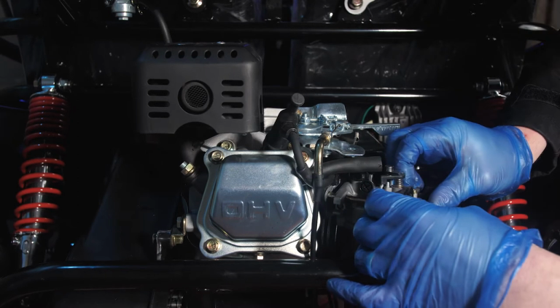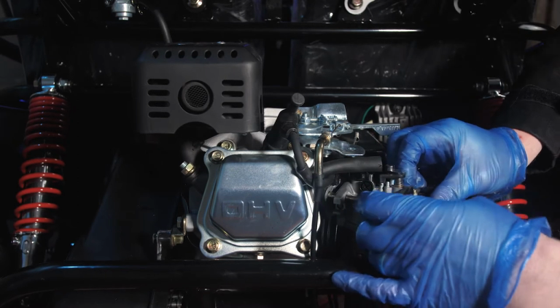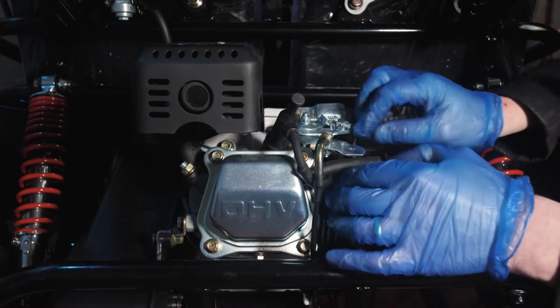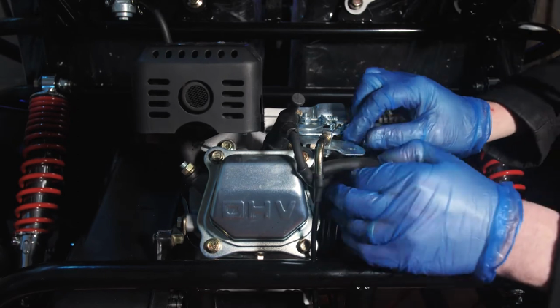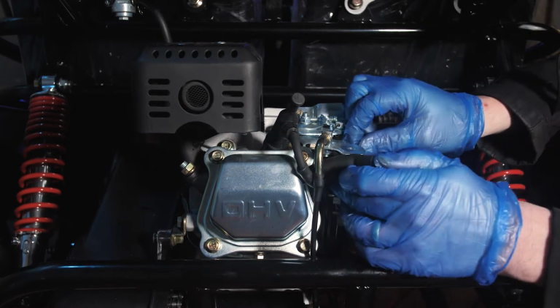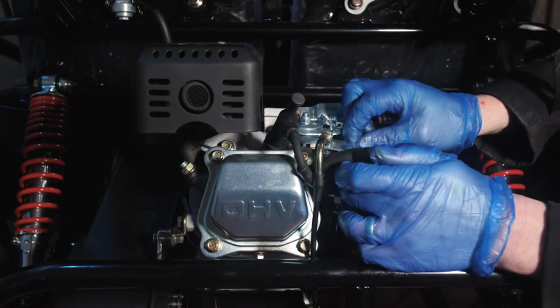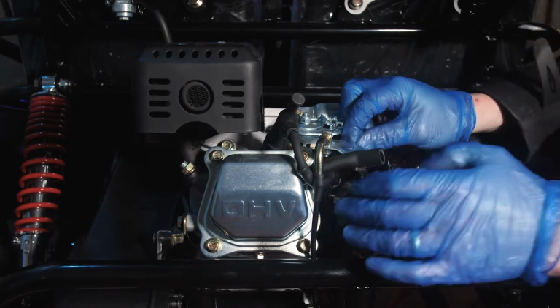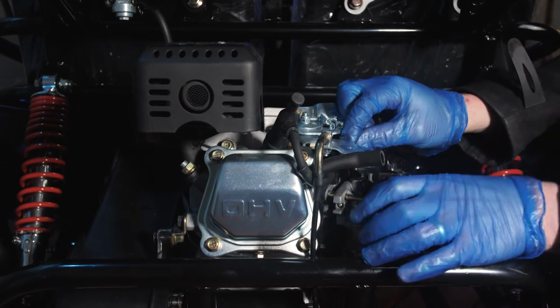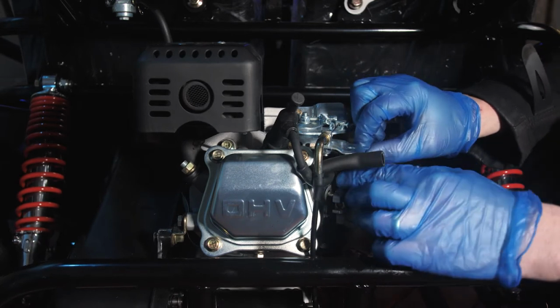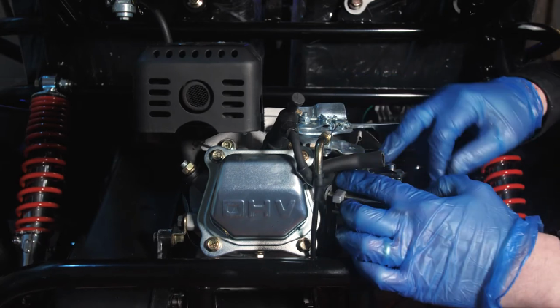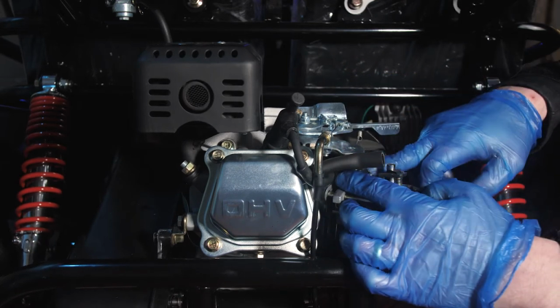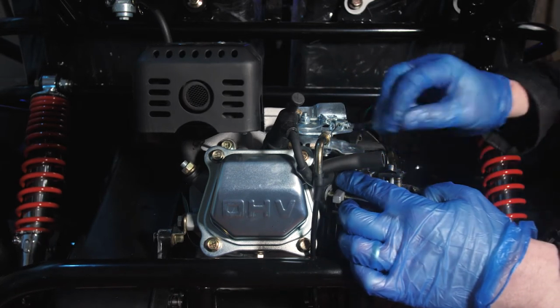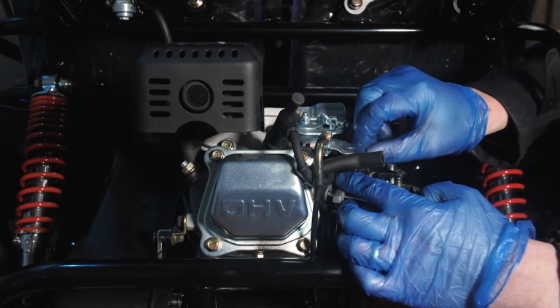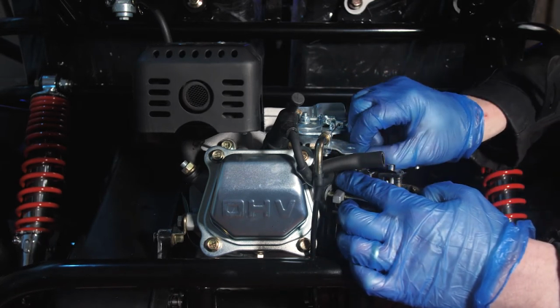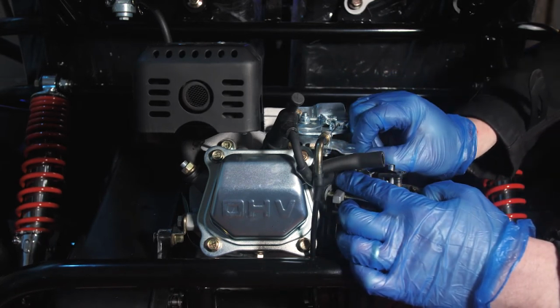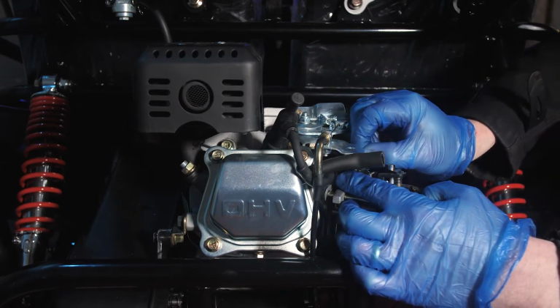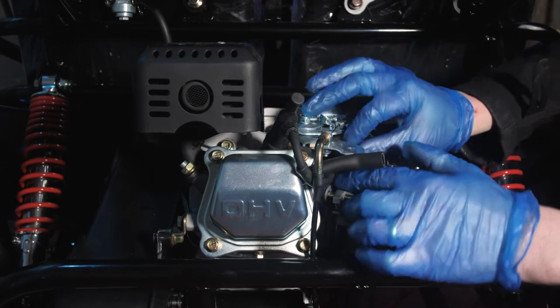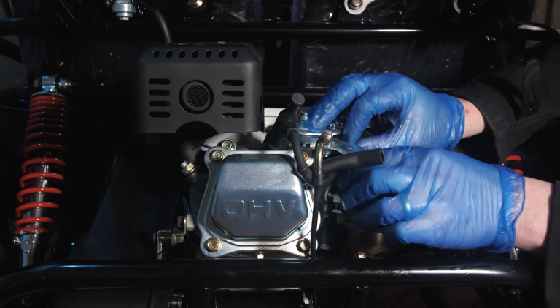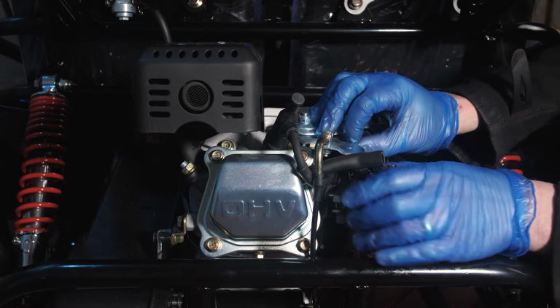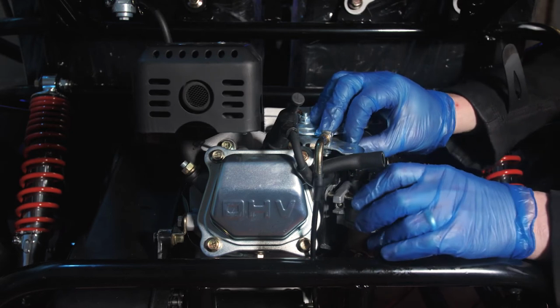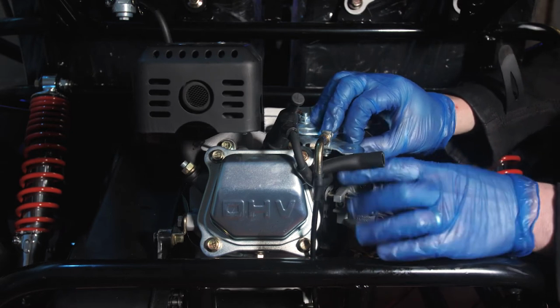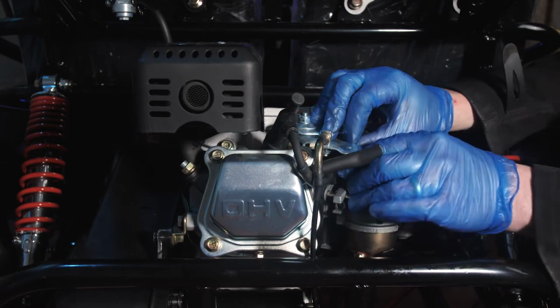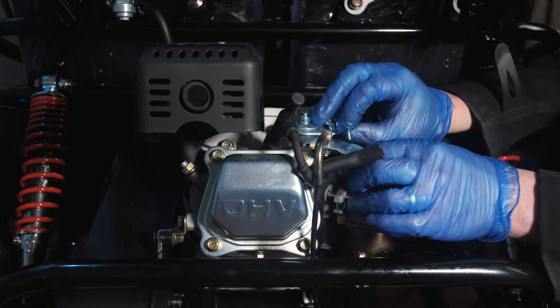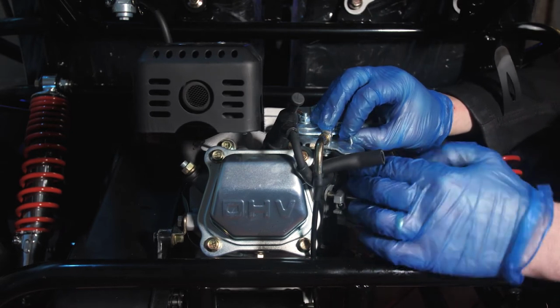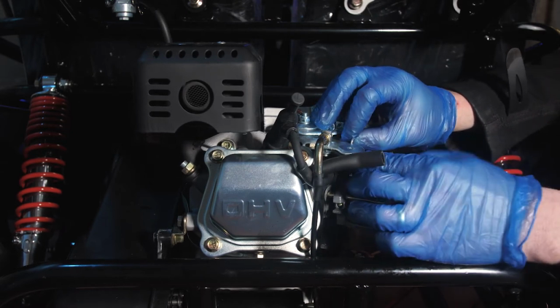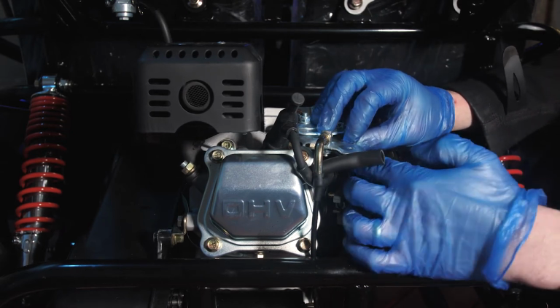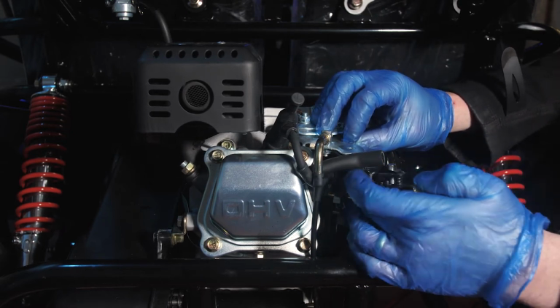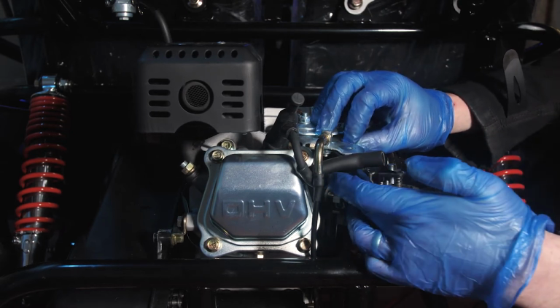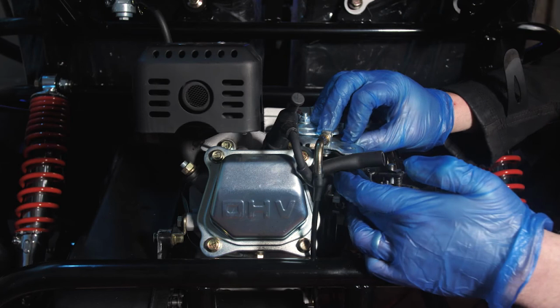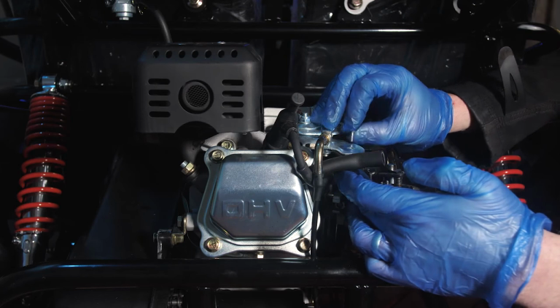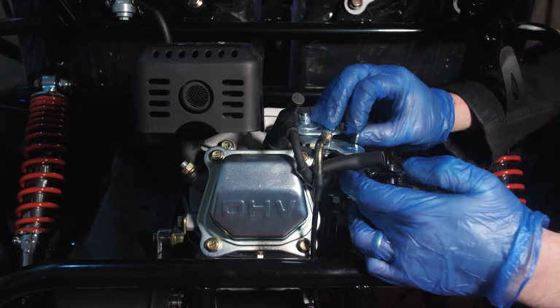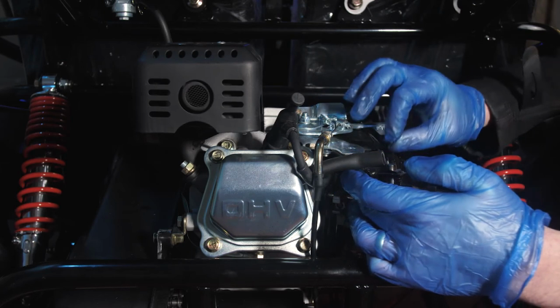You can then start to slide the carburetor off. You will find there is a small spring on the top that you need to remove carefully, and then there is the actual throttle bar on the vehicle as well, which if you push the throttle fully open you can pop up out of the way.